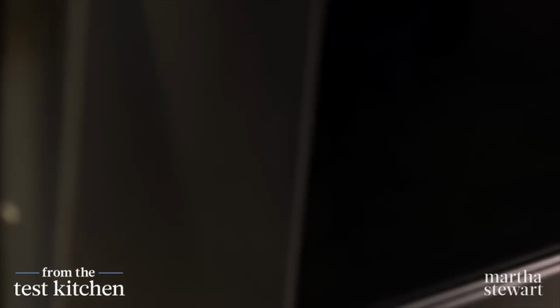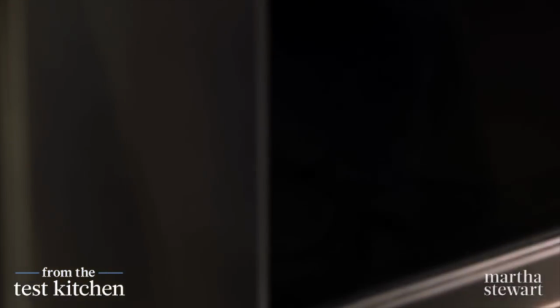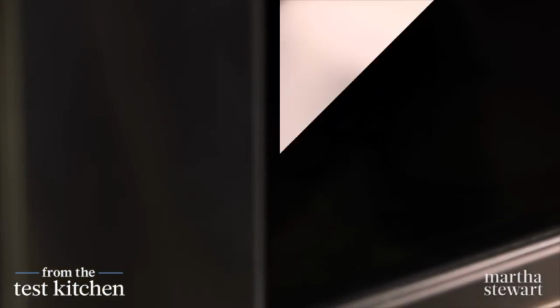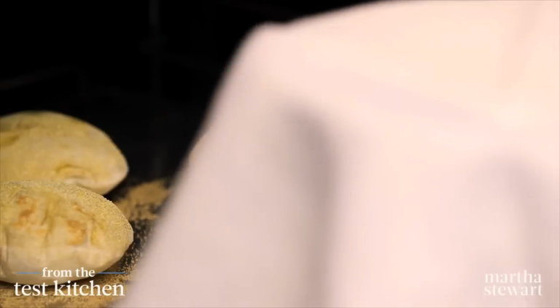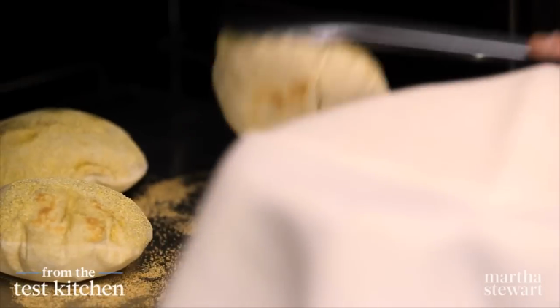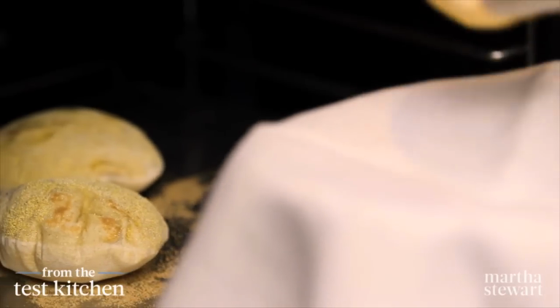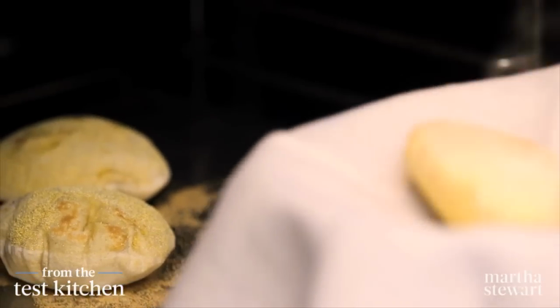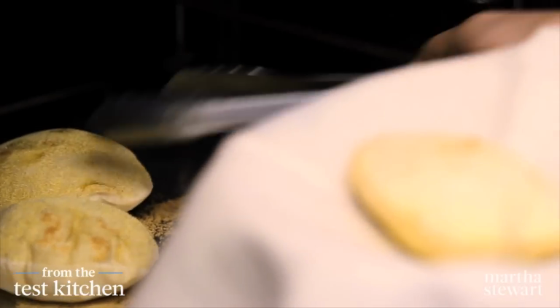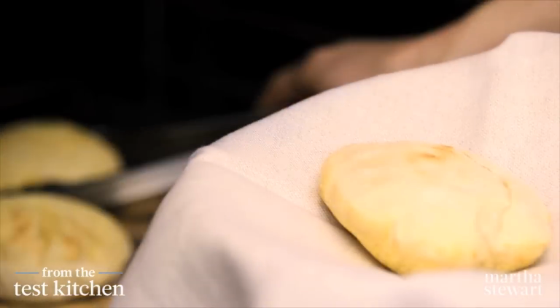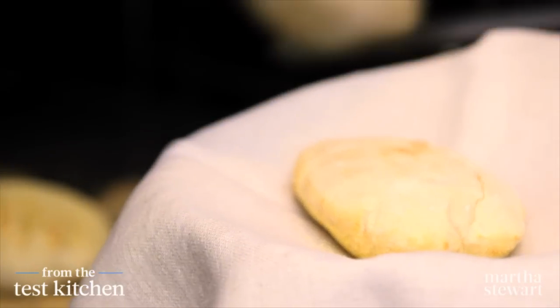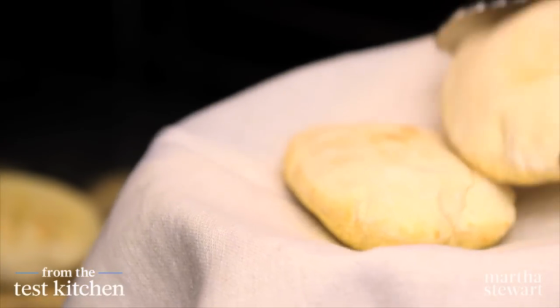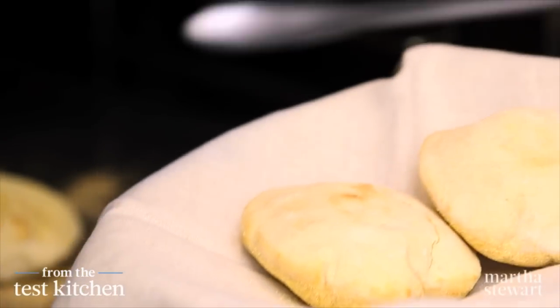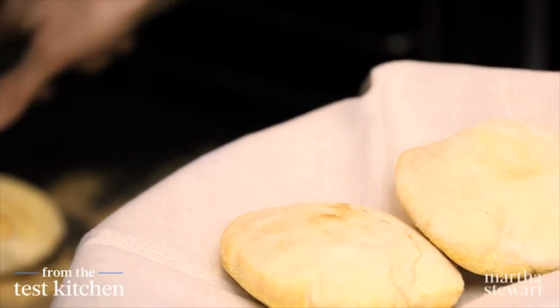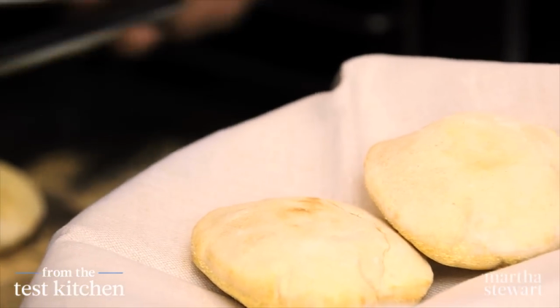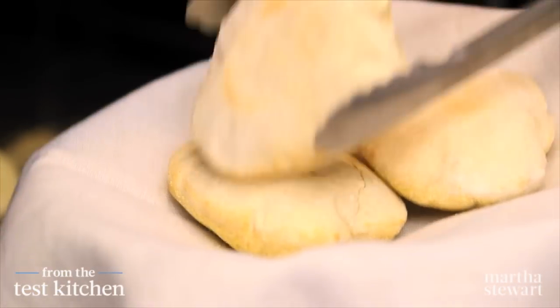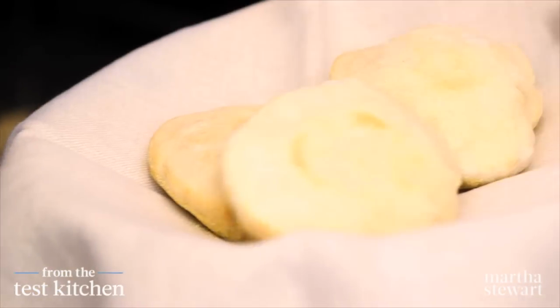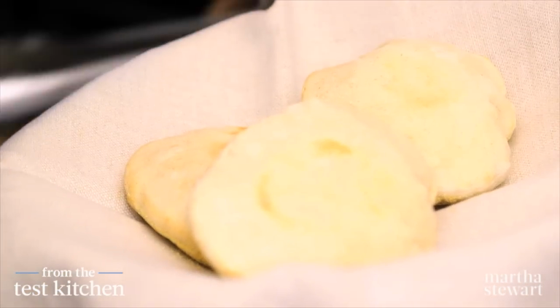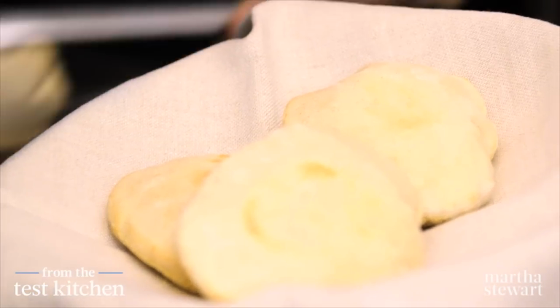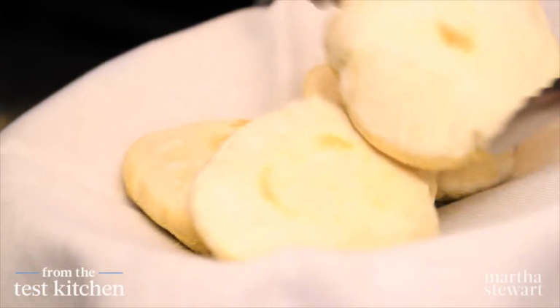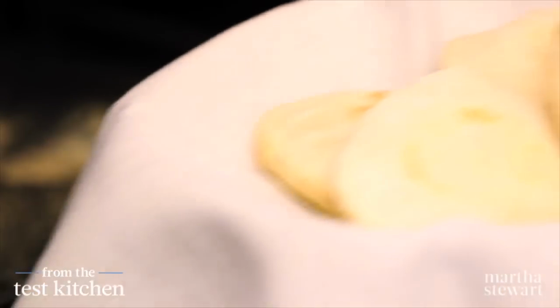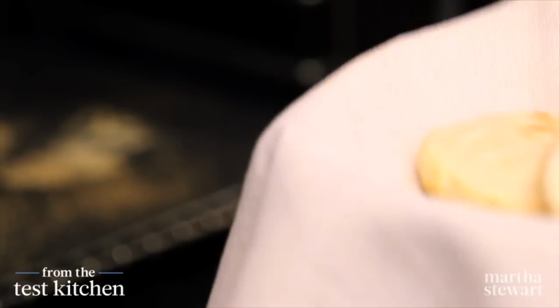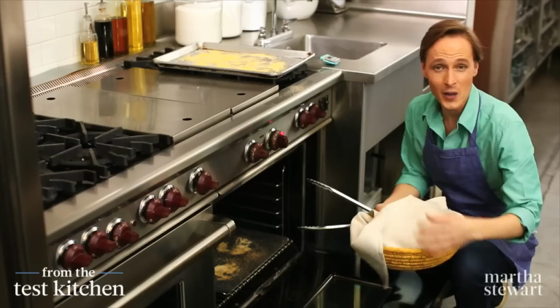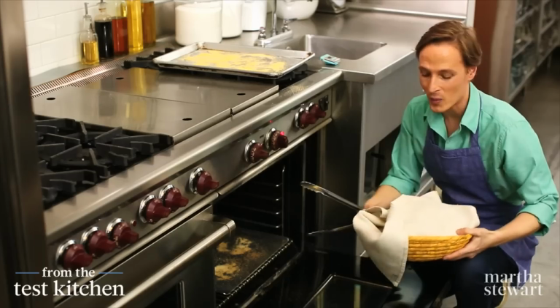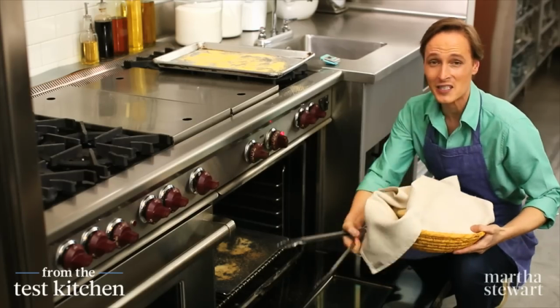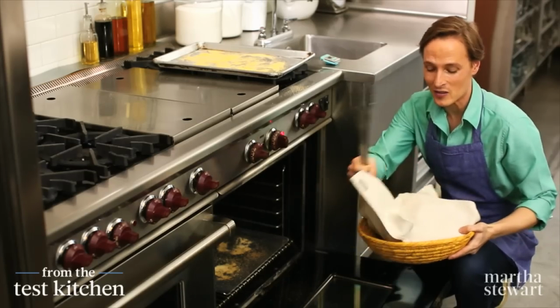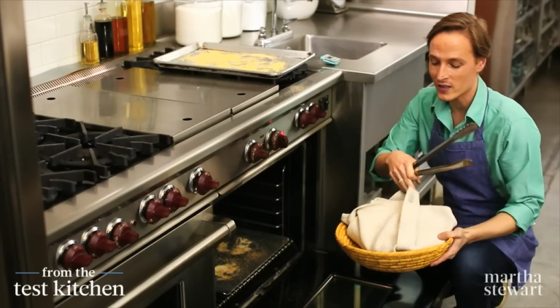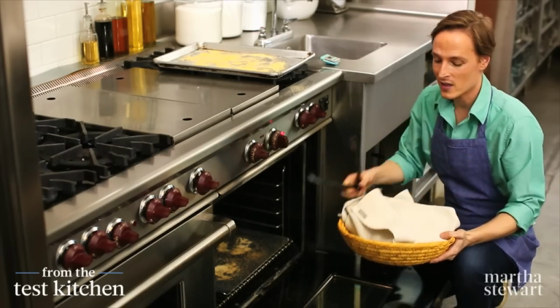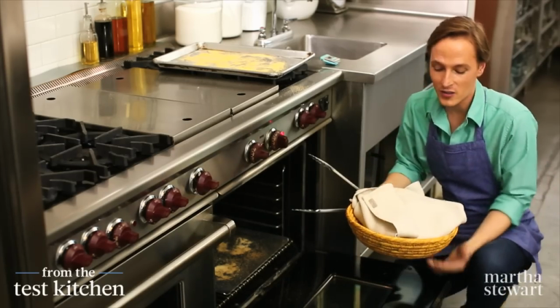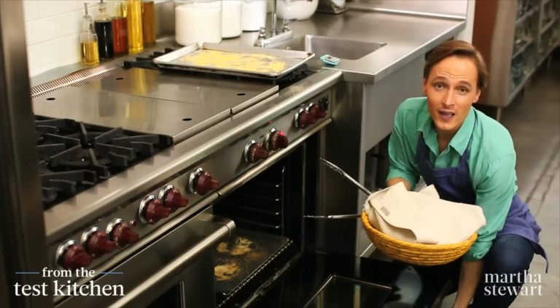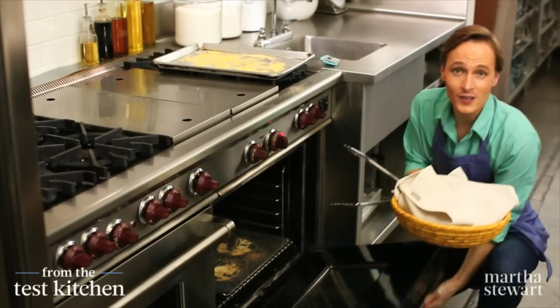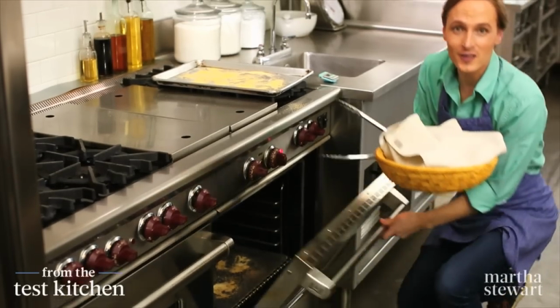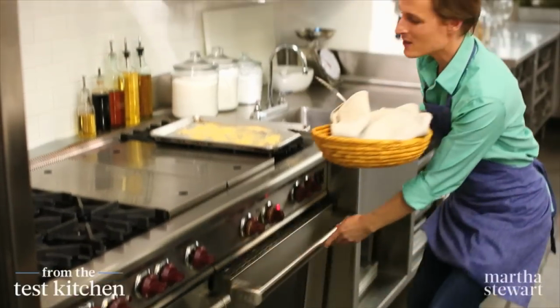Don't go anywhere. These are smelling incredible. They're done — just like that. Three minutes. Puffy, gorgeous homemade pita. Just keep them covered to stay warm and steam and soften as you carry on and cook the rest of your pitas.